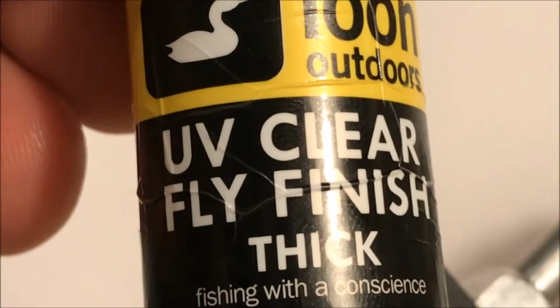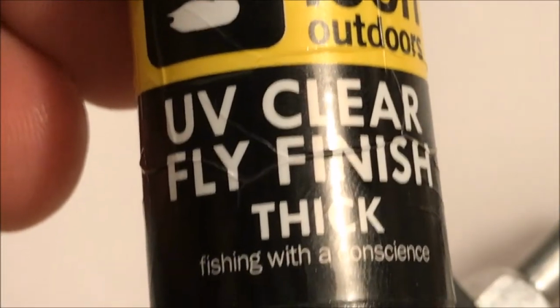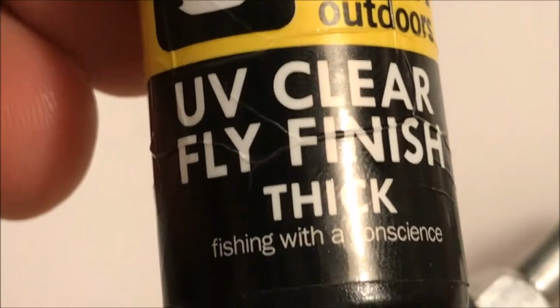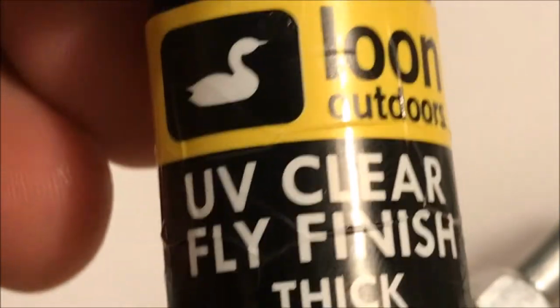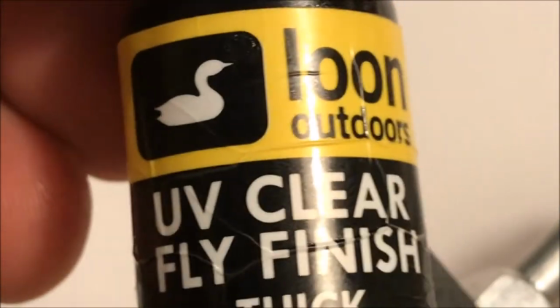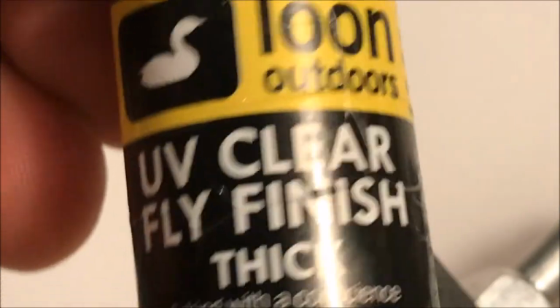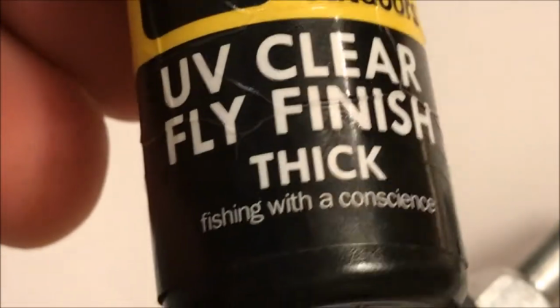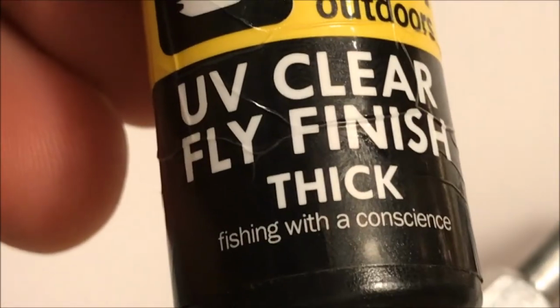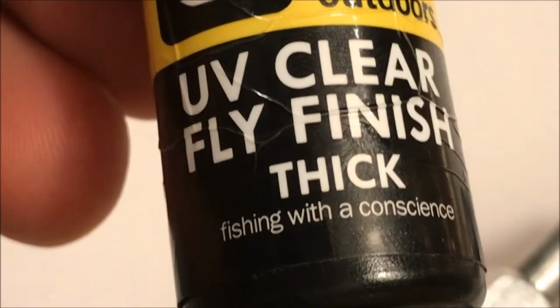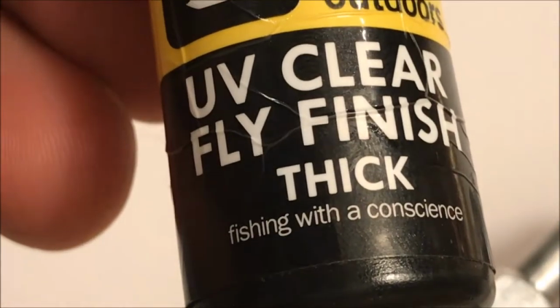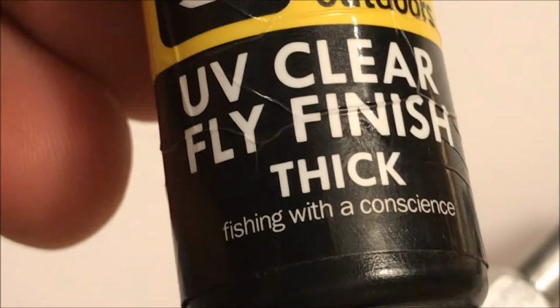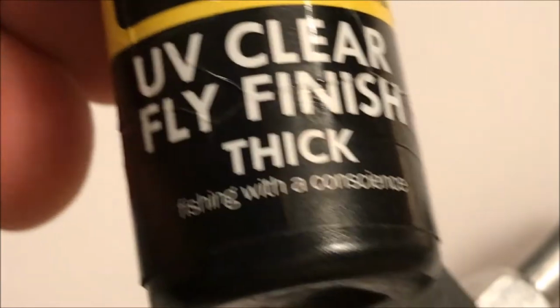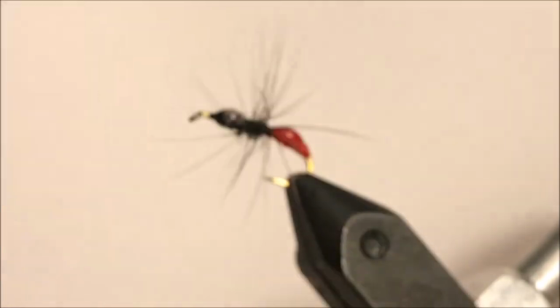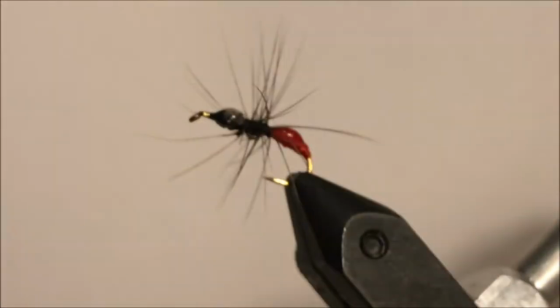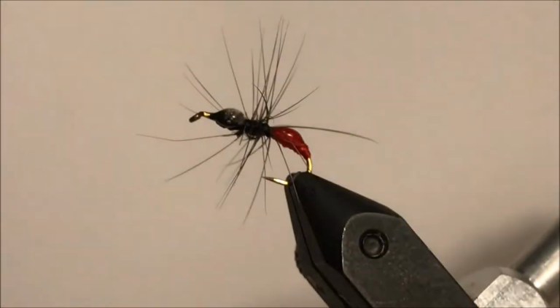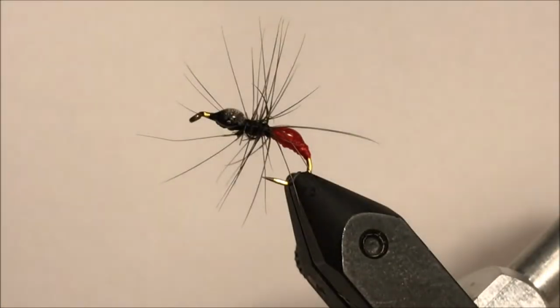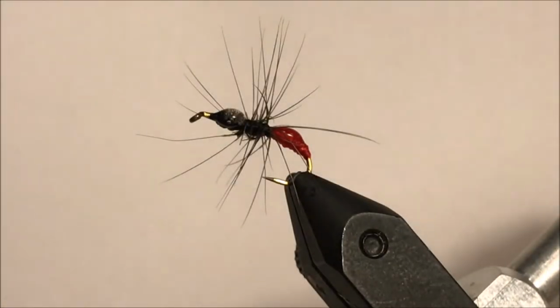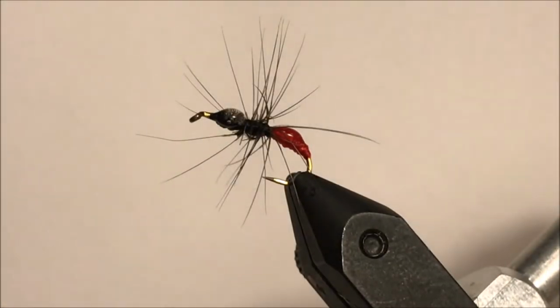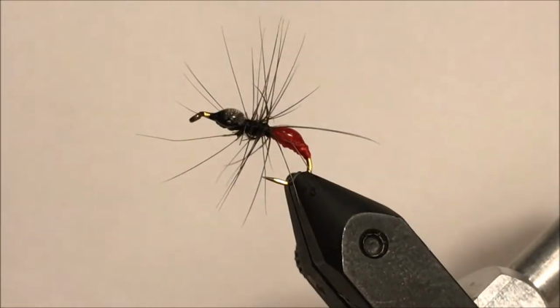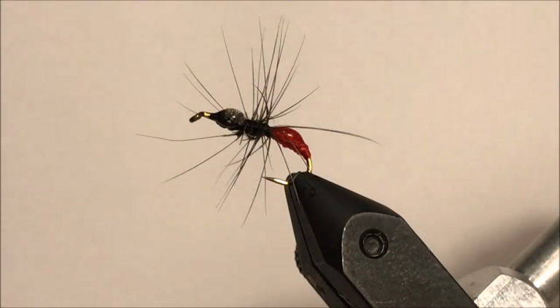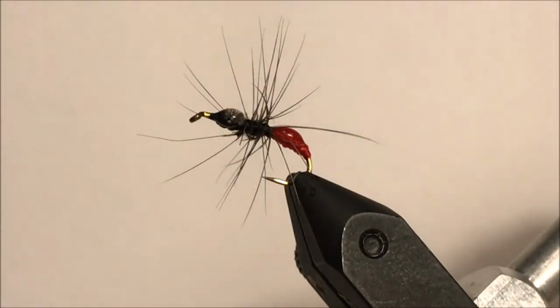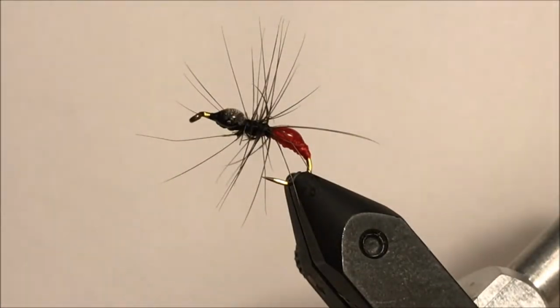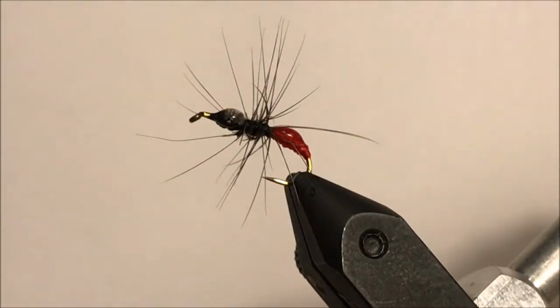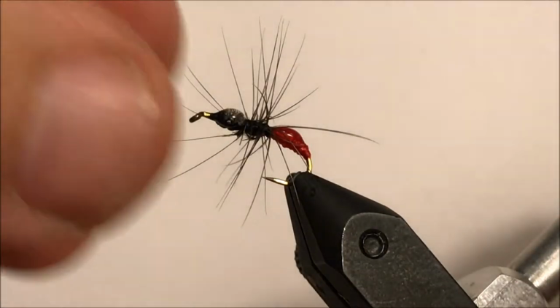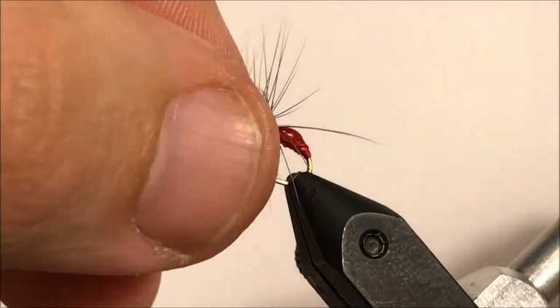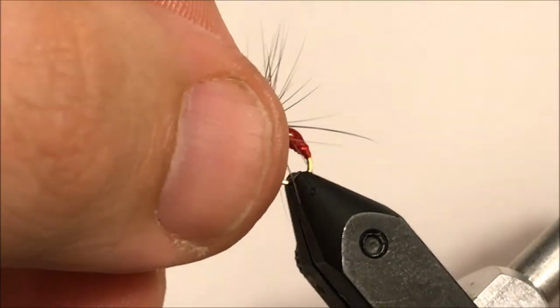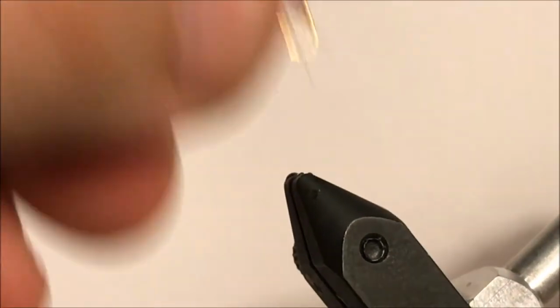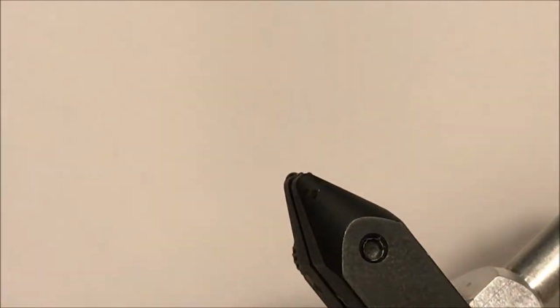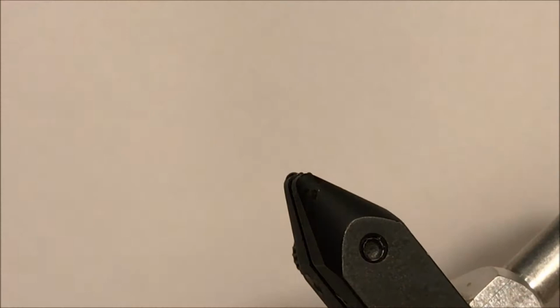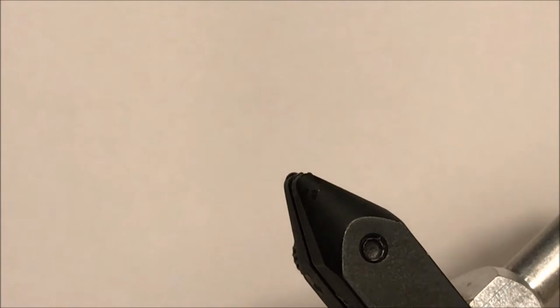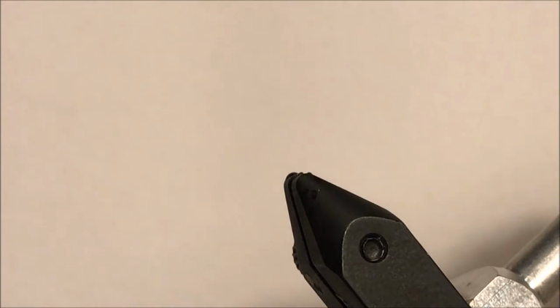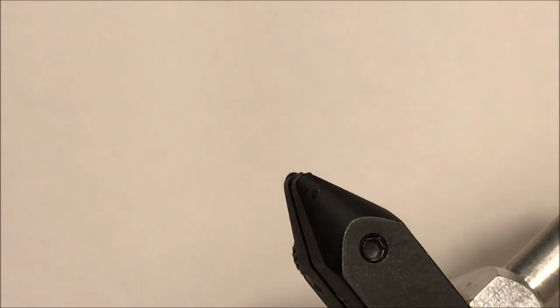And Loon Outdoors UV clear fly finish in thick. That is it. Alright, let's get started.